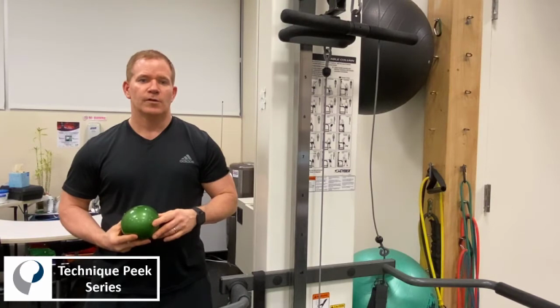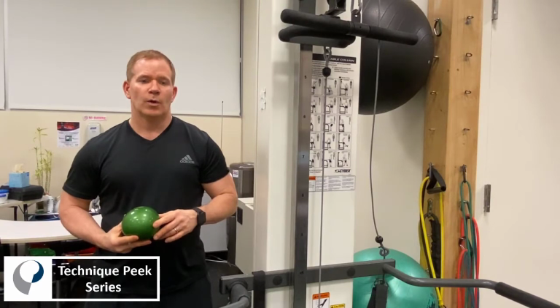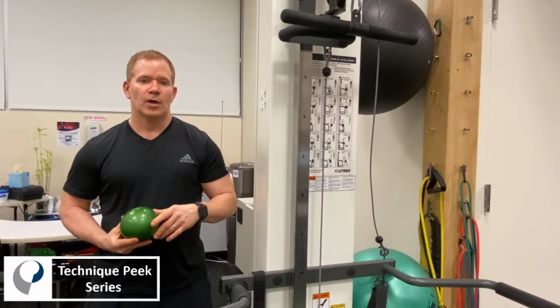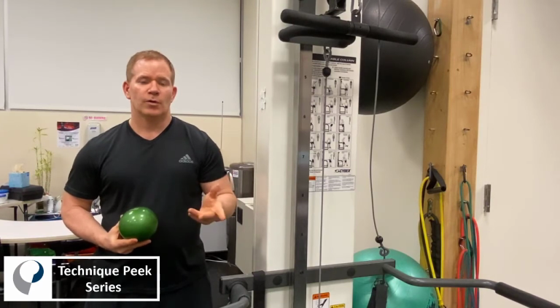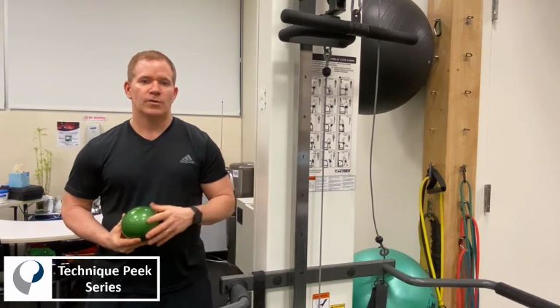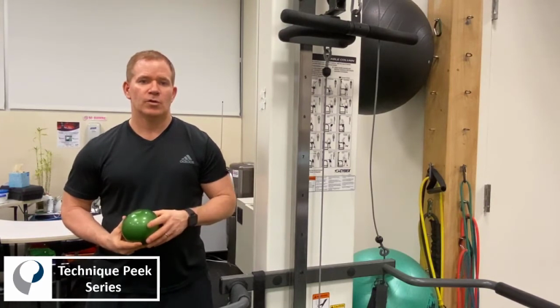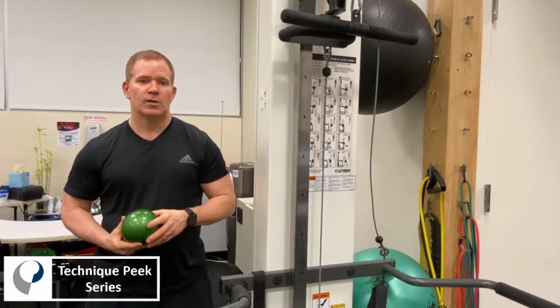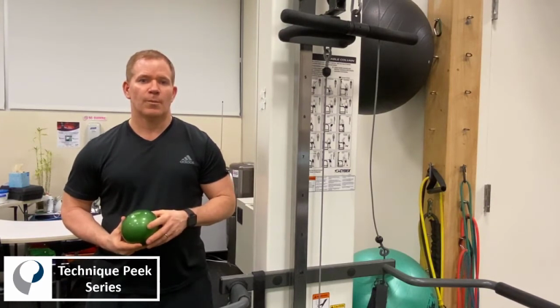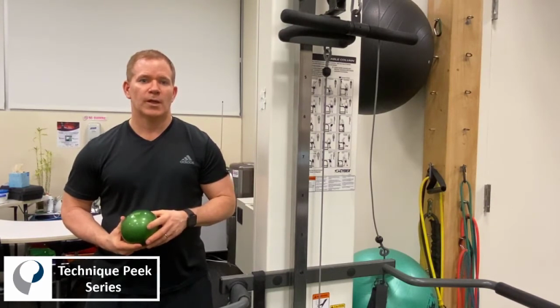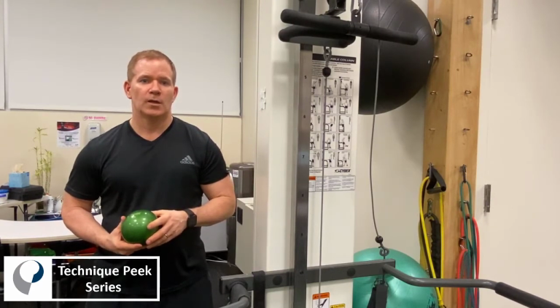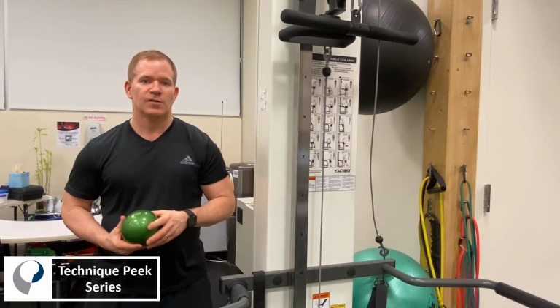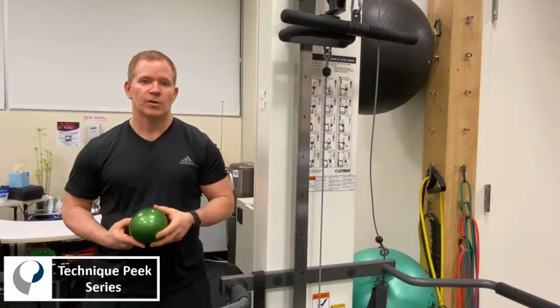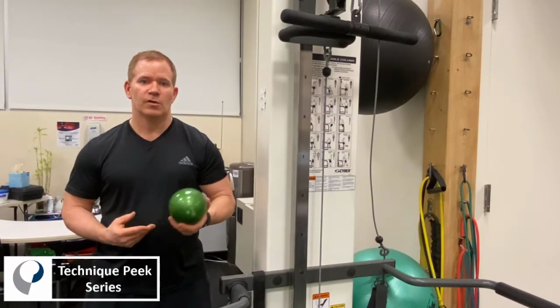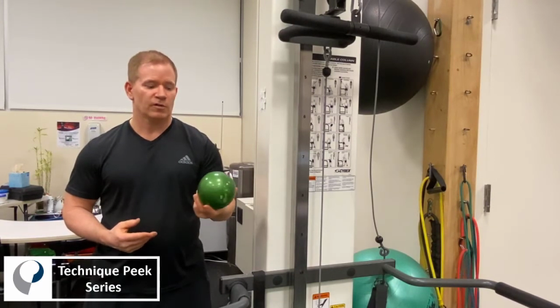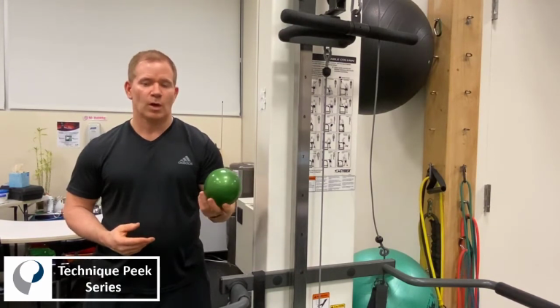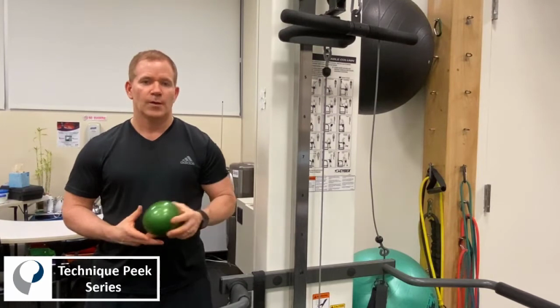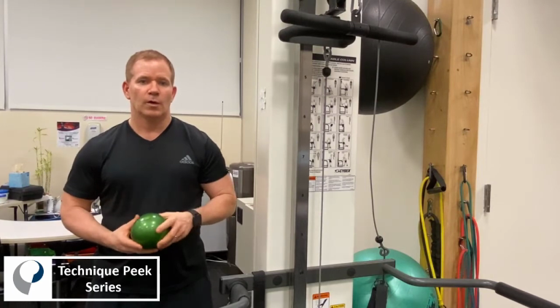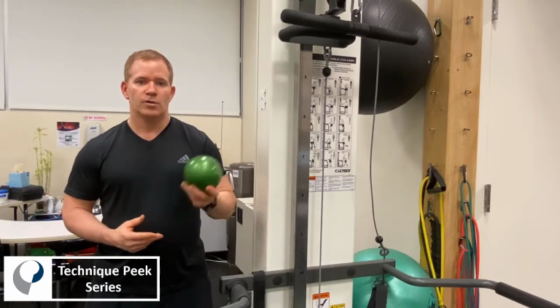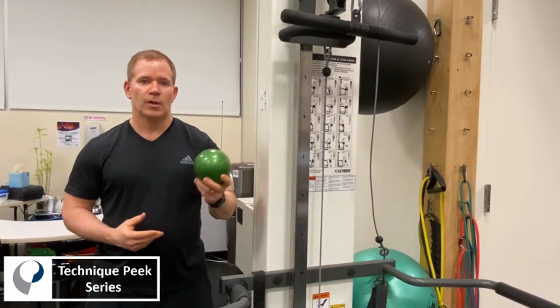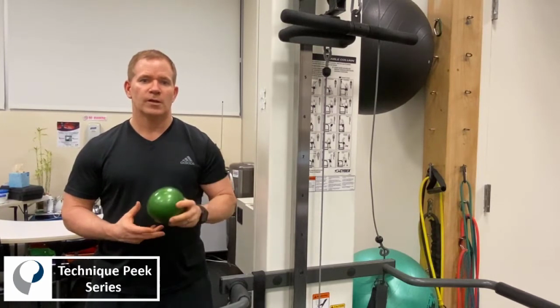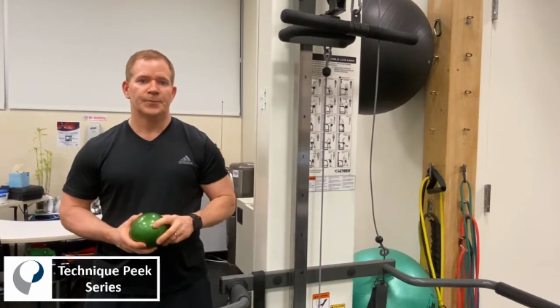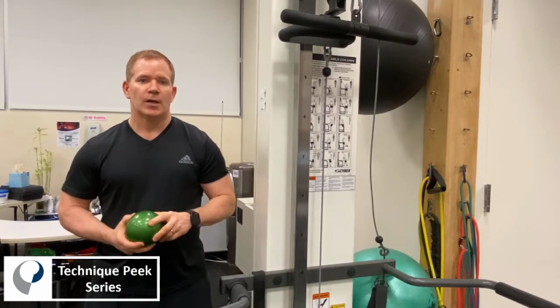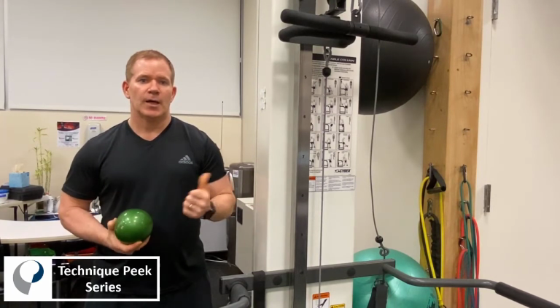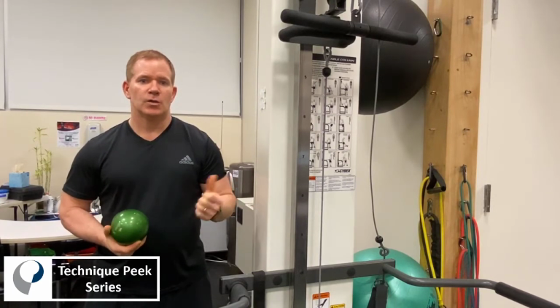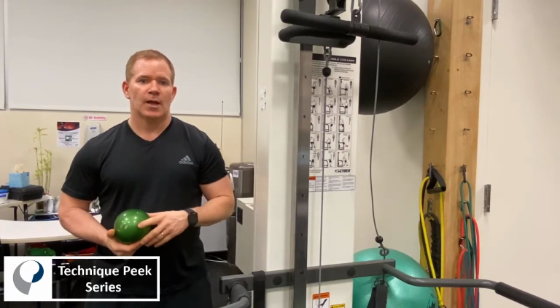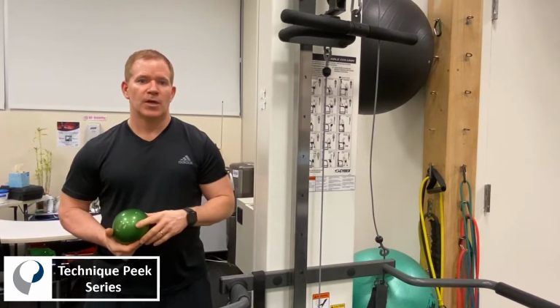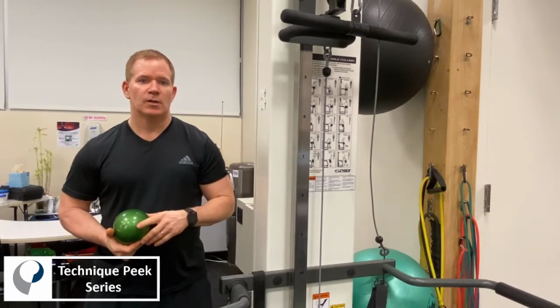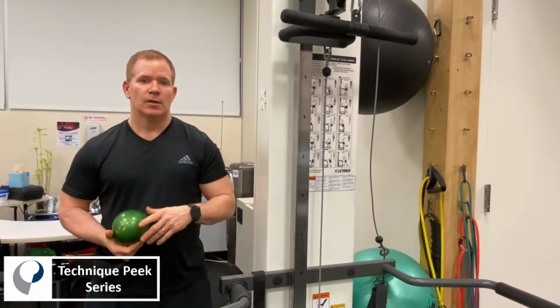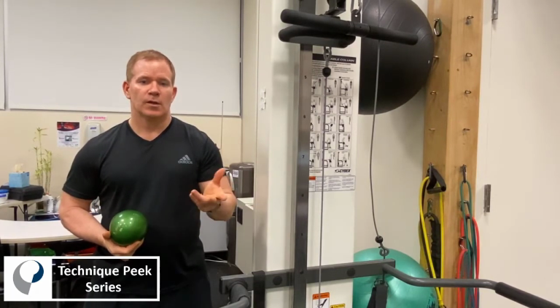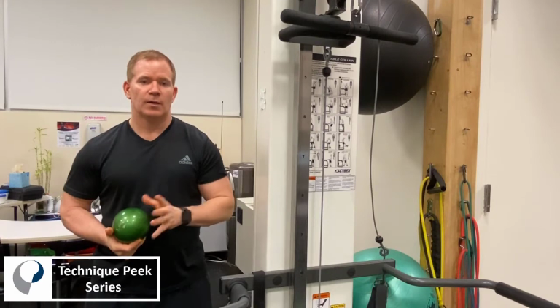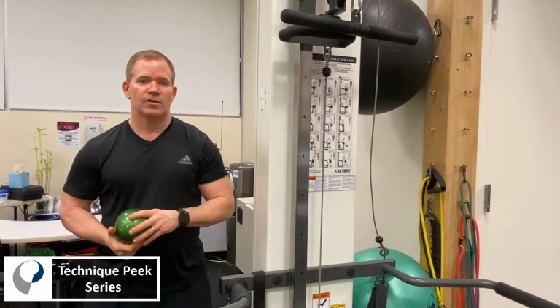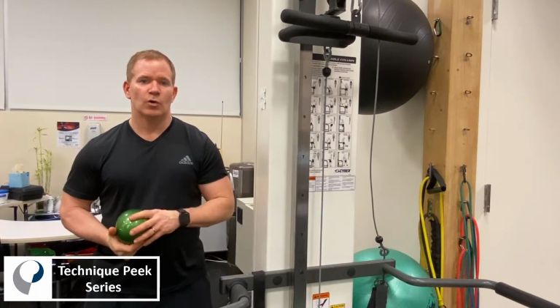The alternative to using a trigger point cane is simply to use a lacrosse ball or a larger ball like this, and you can have the patient — instruct them how to do this at home.